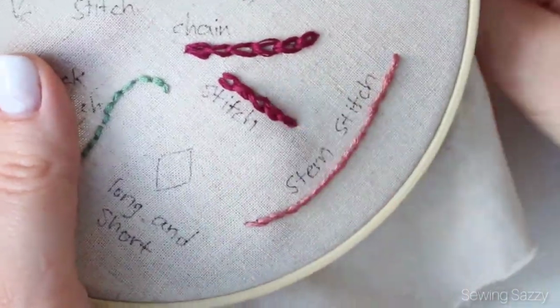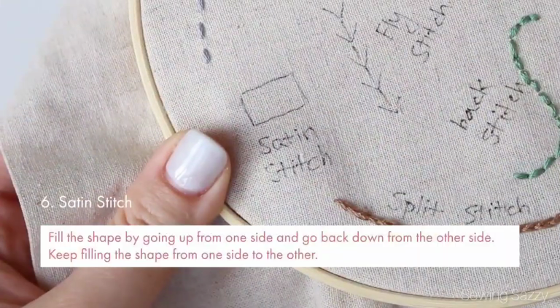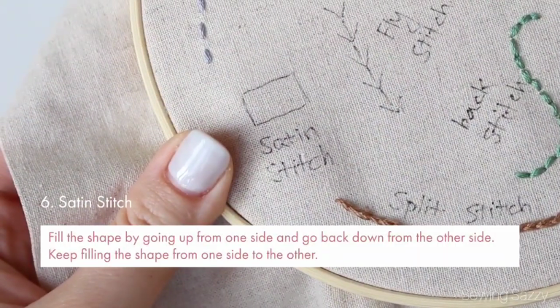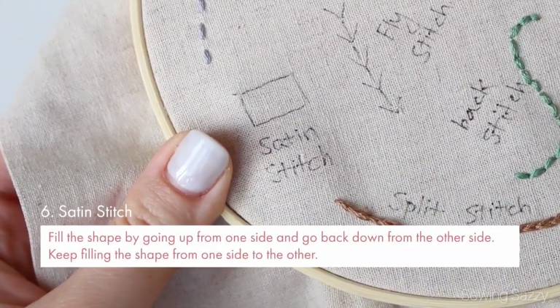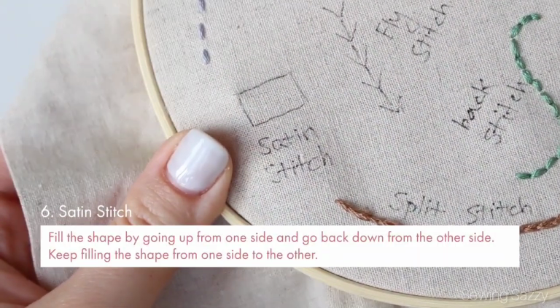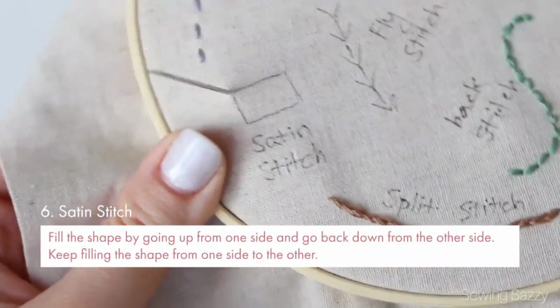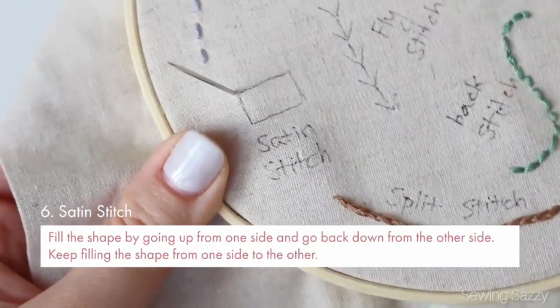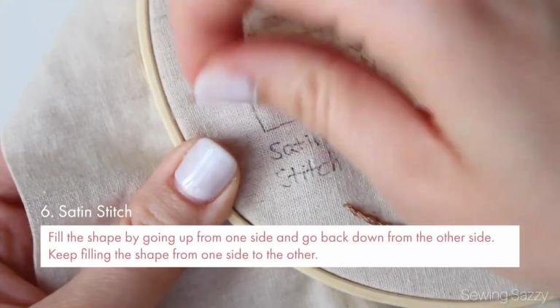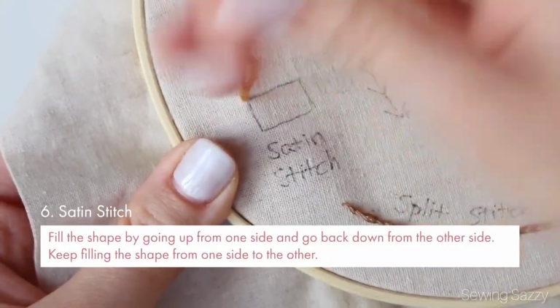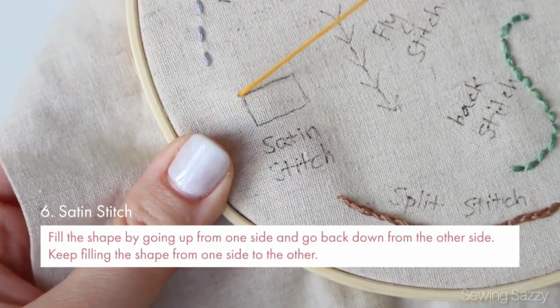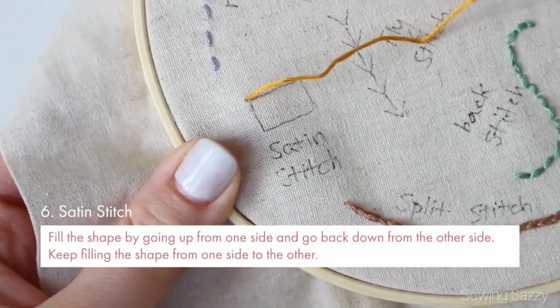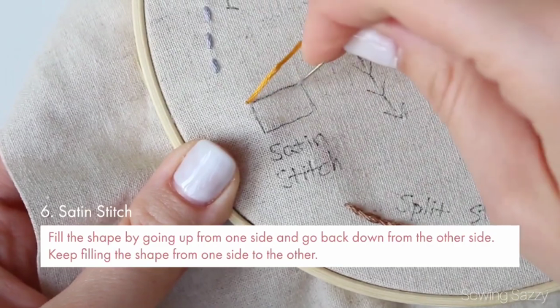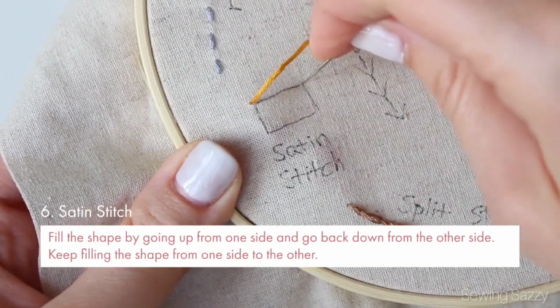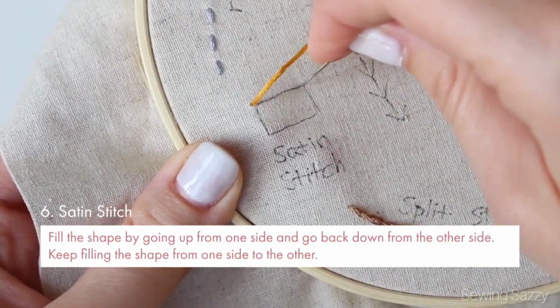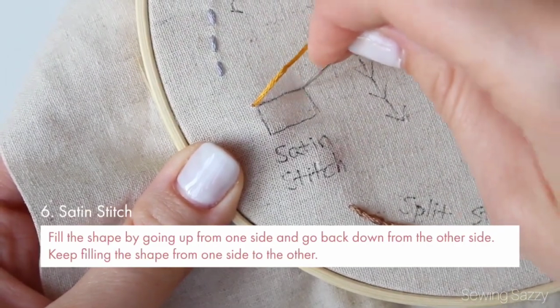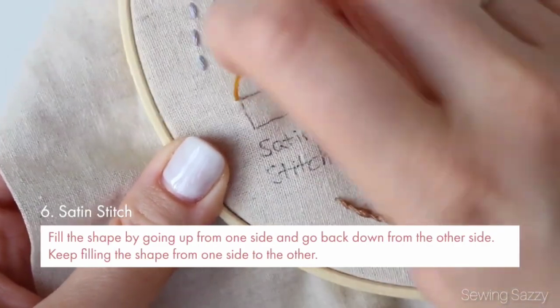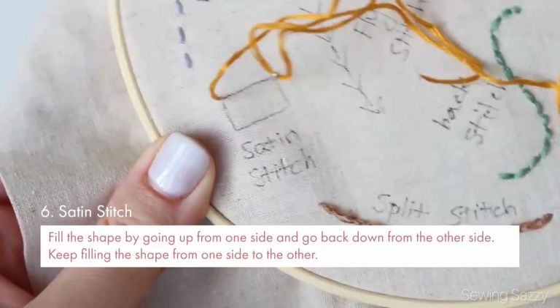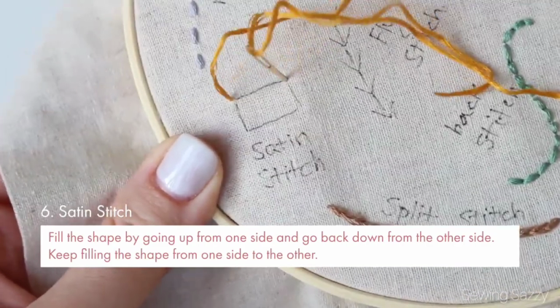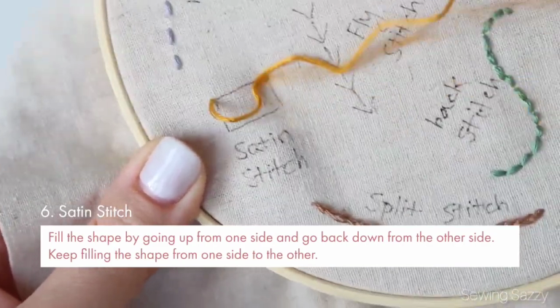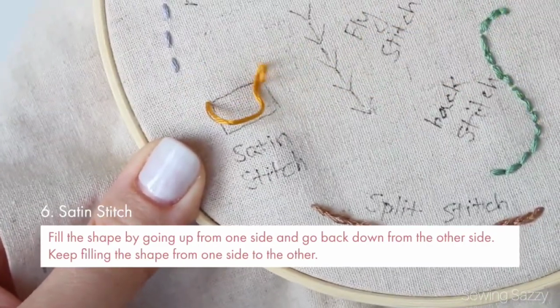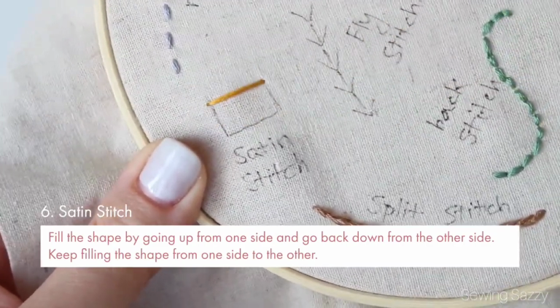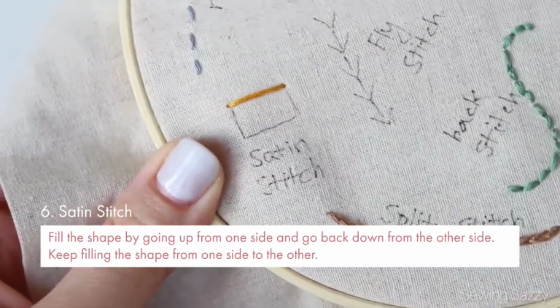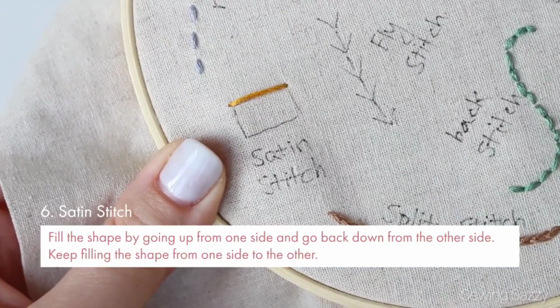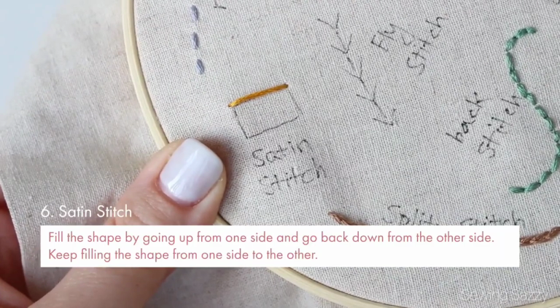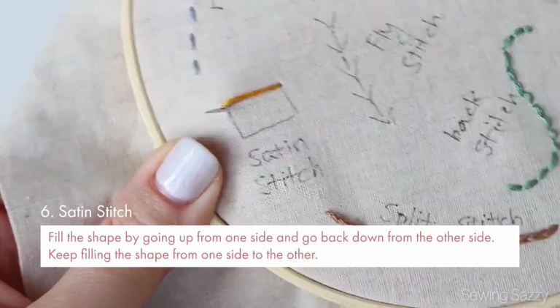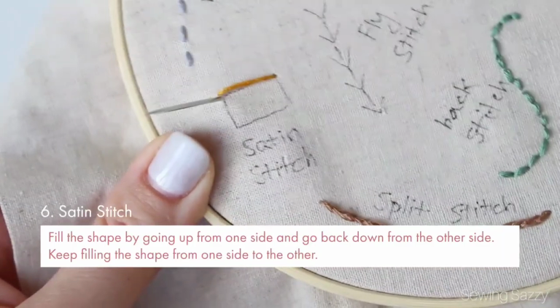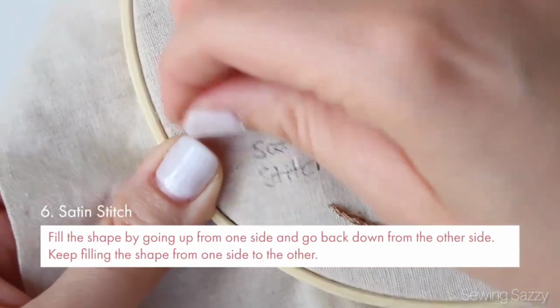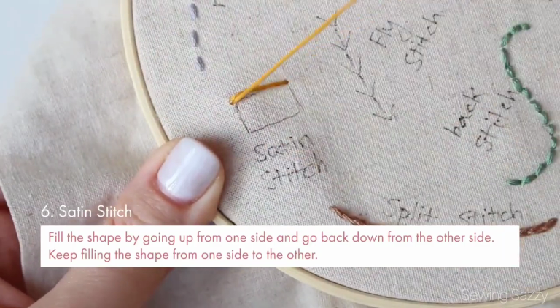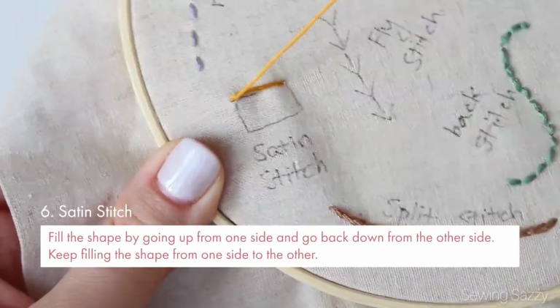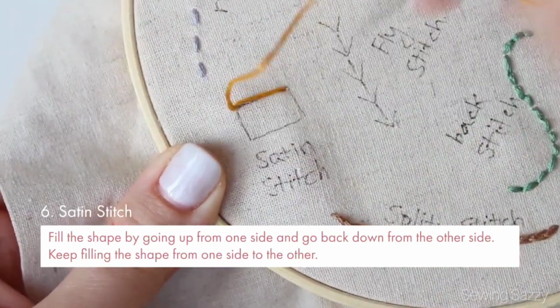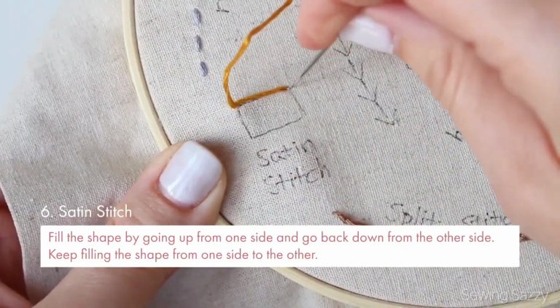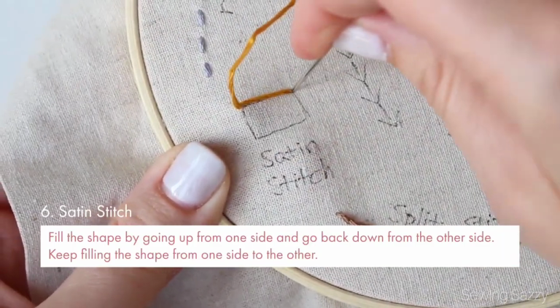Satin stitch is also a pretty easy basic stitch. Fill the shape by going from one side and go back down from the other side. That's it — just keep filling the shape from one side to the other.